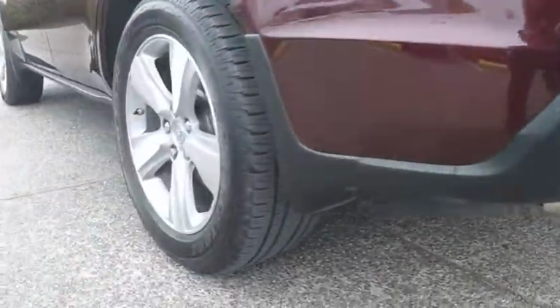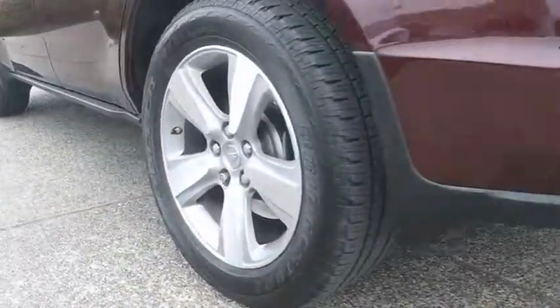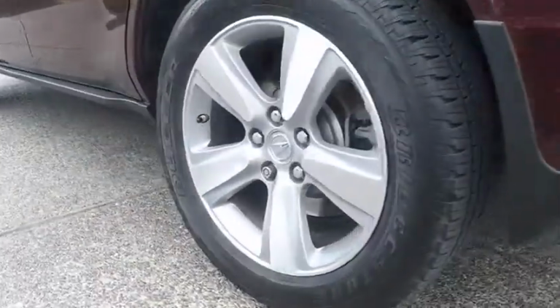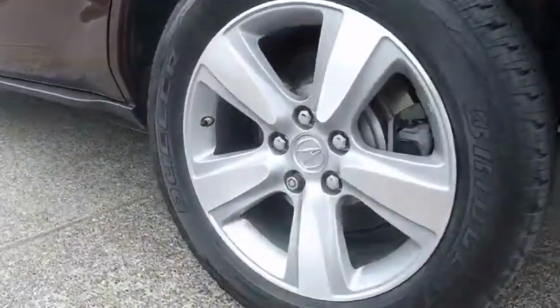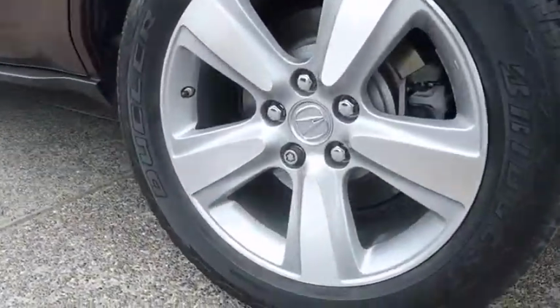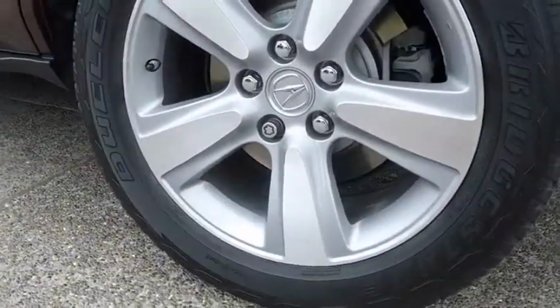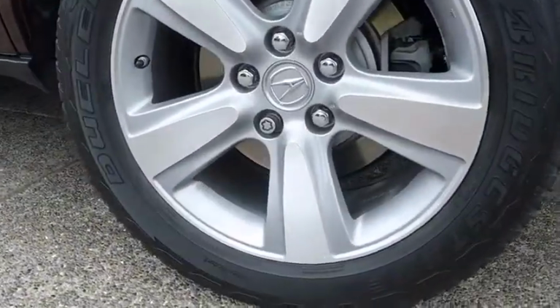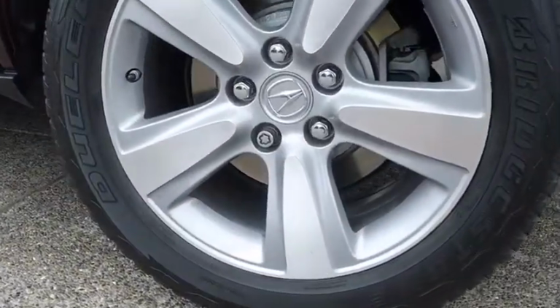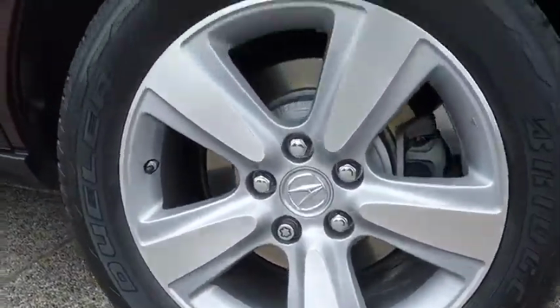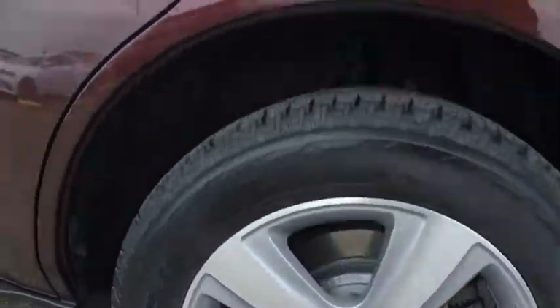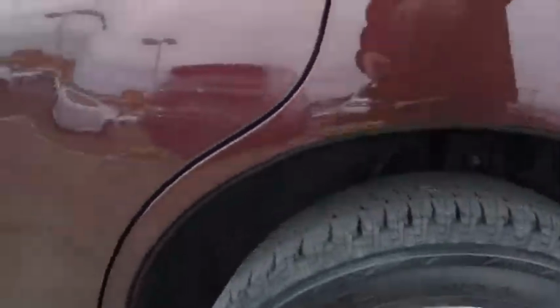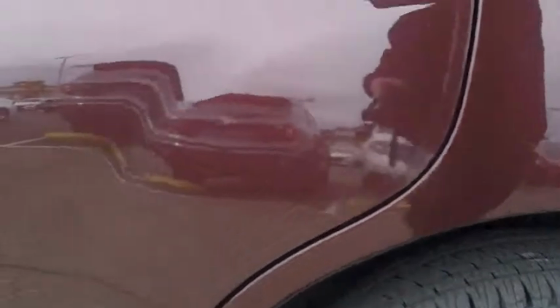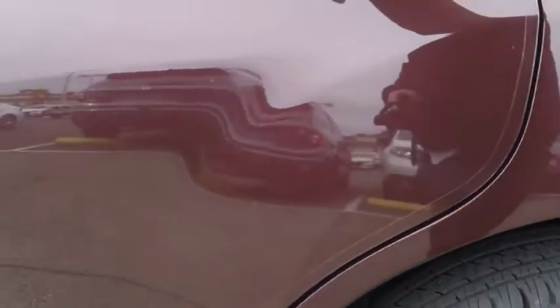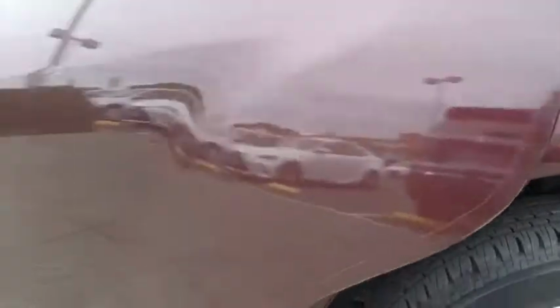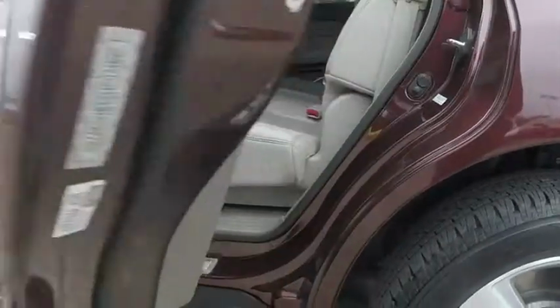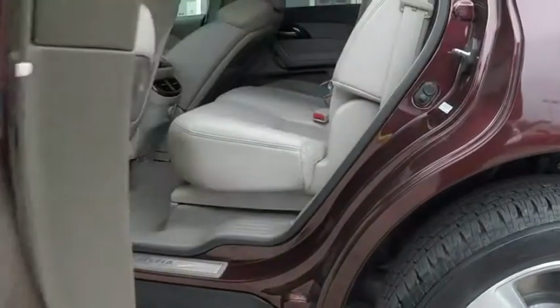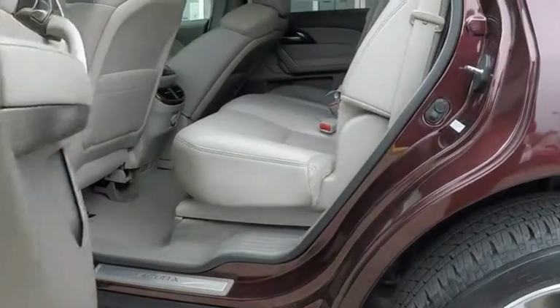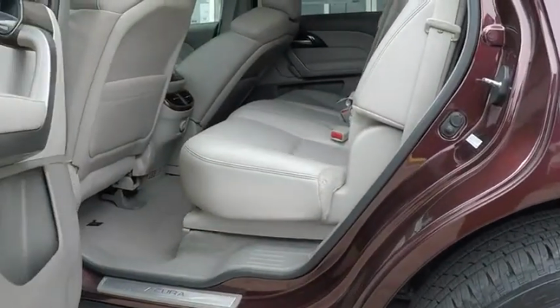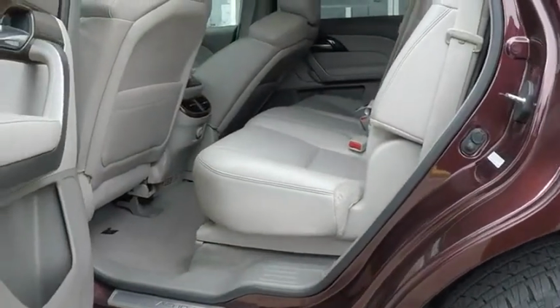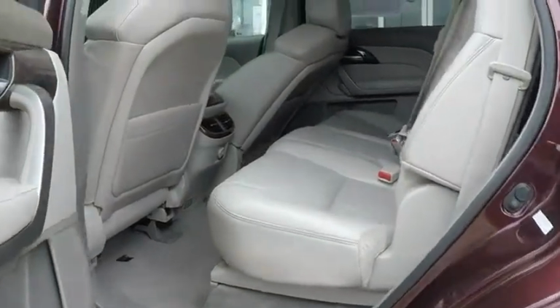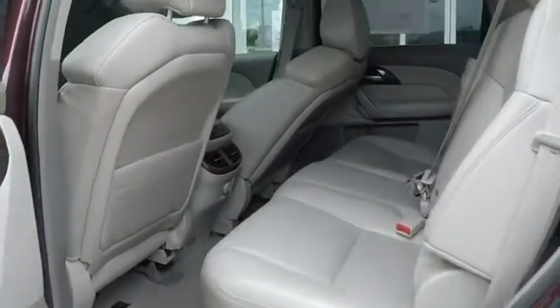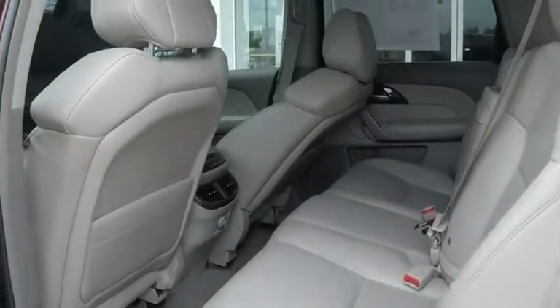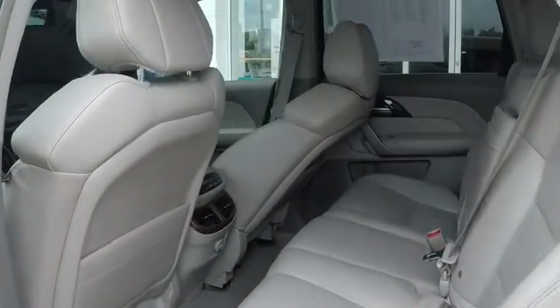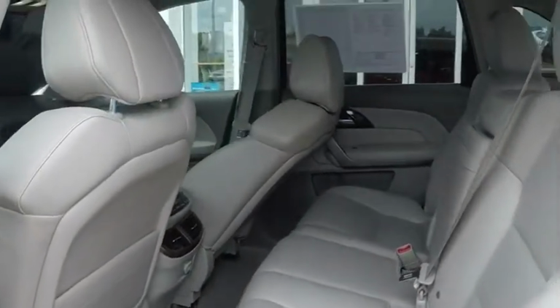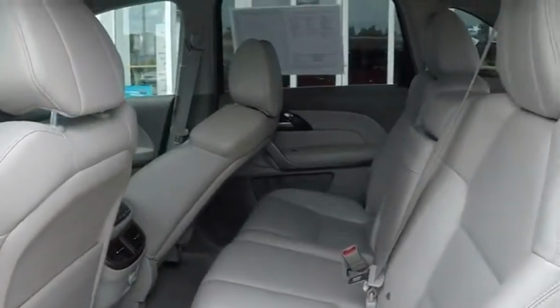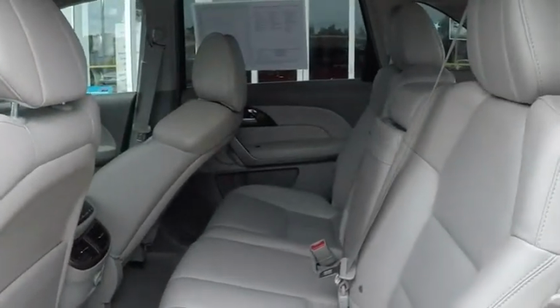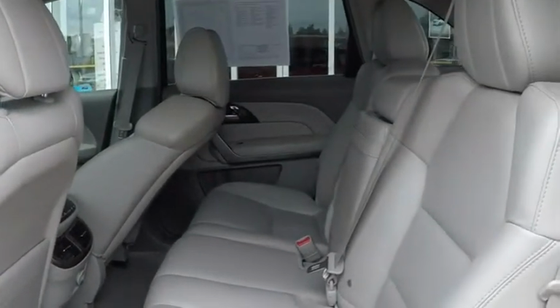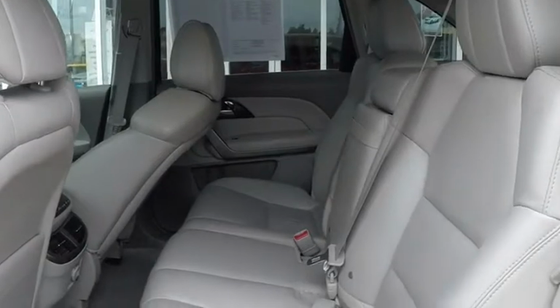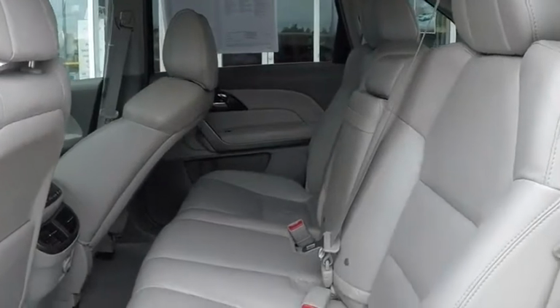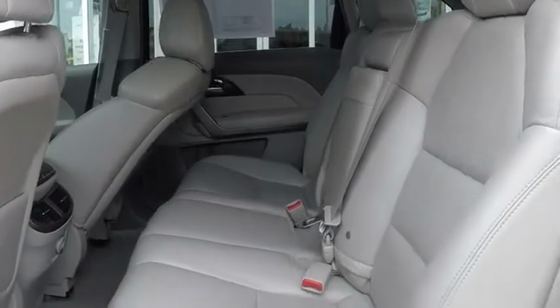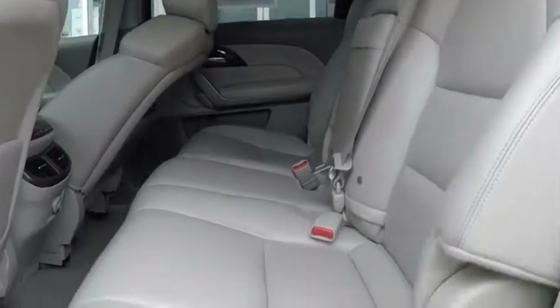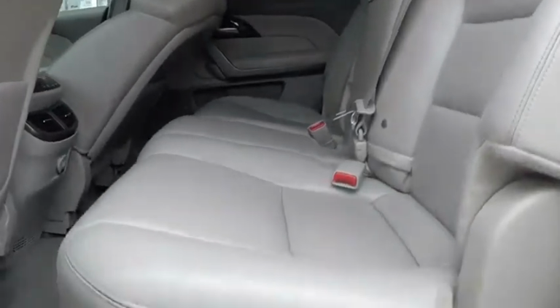Bluetooth, leather-wrapped steering wheel, power steering, adjustable steering wheel, floor mats, four-wheel disc brakes, cruise control, auto-dimming rear view mirror, aluminum wheels.